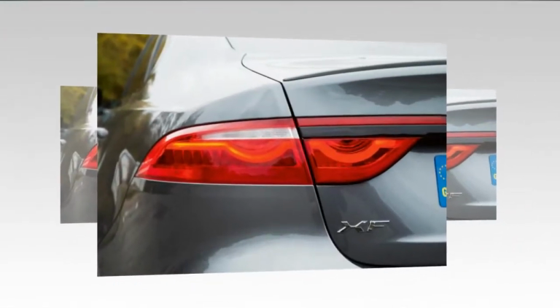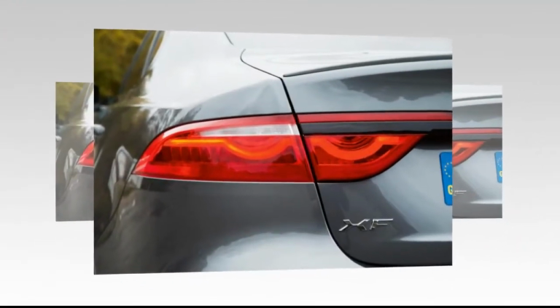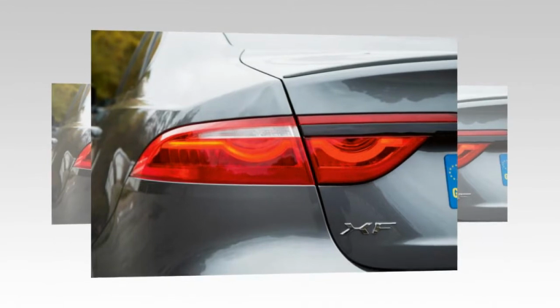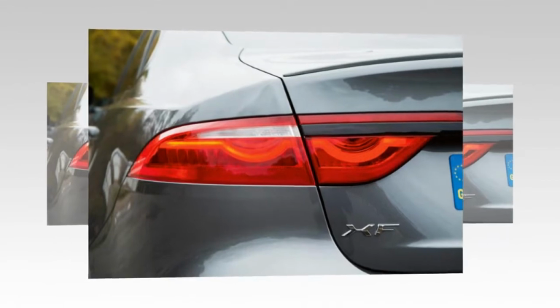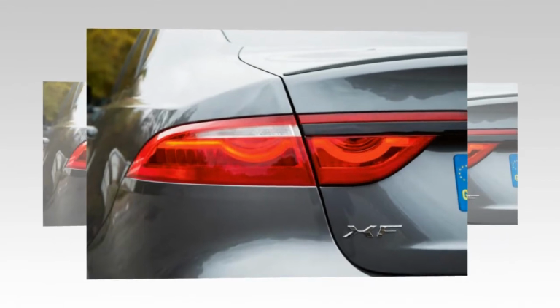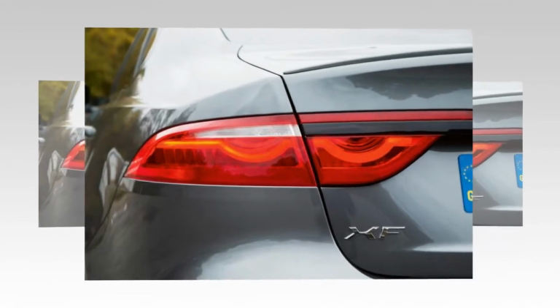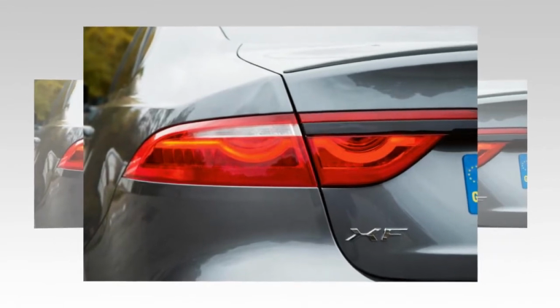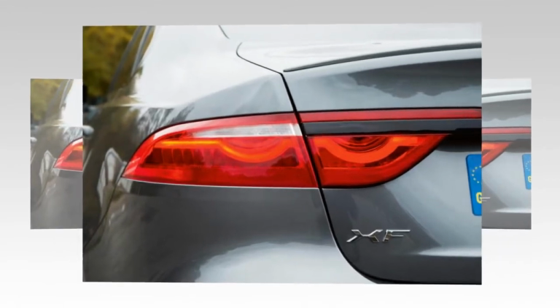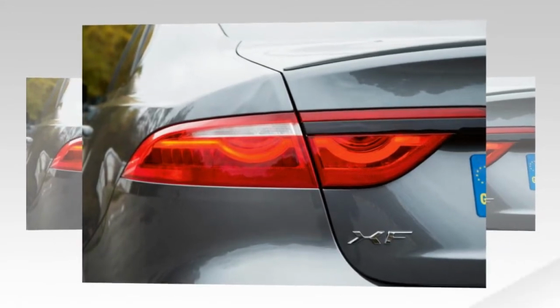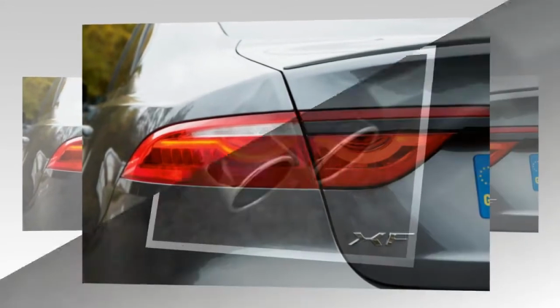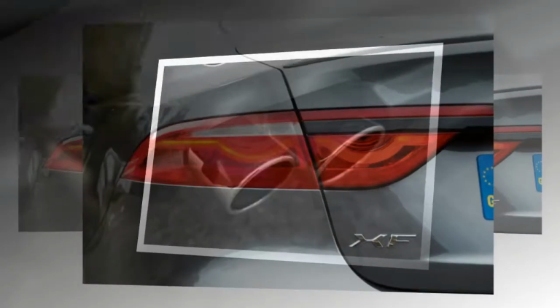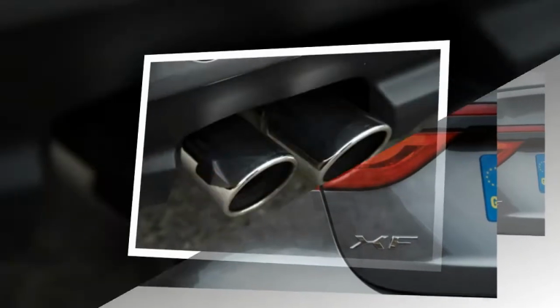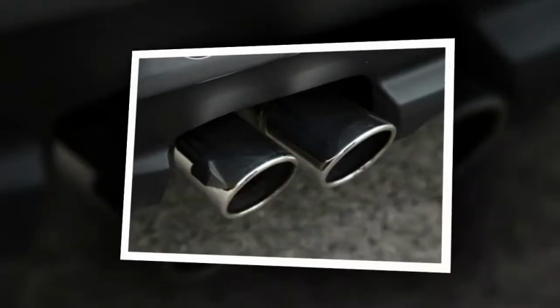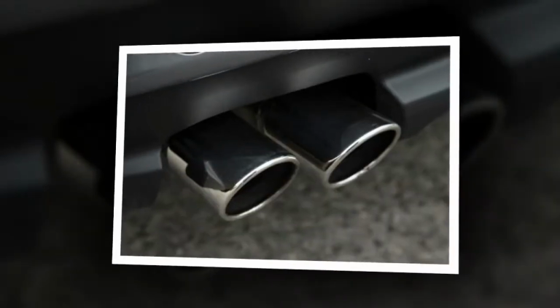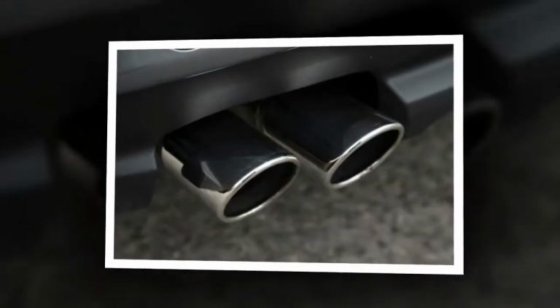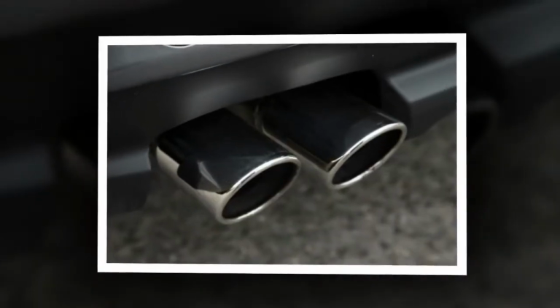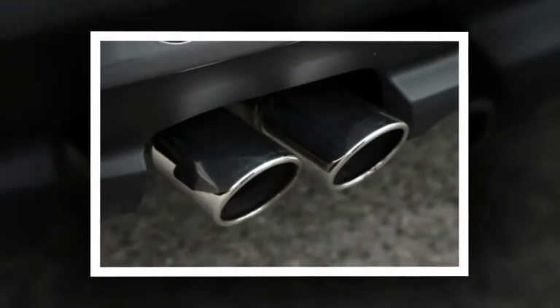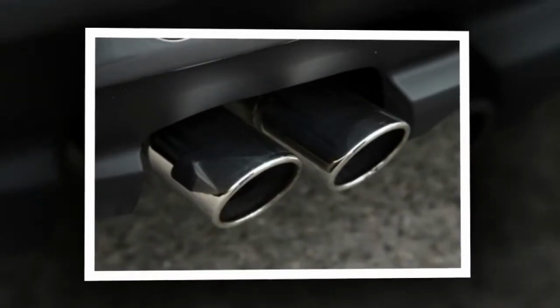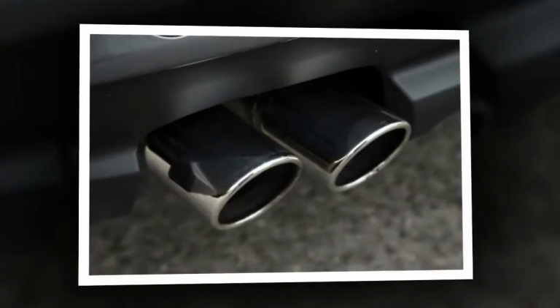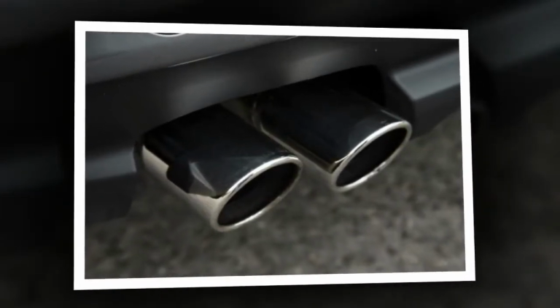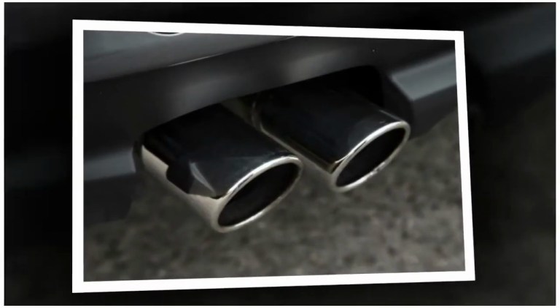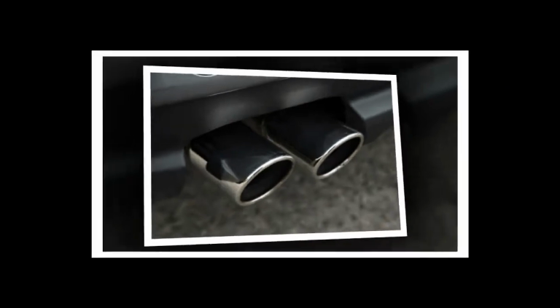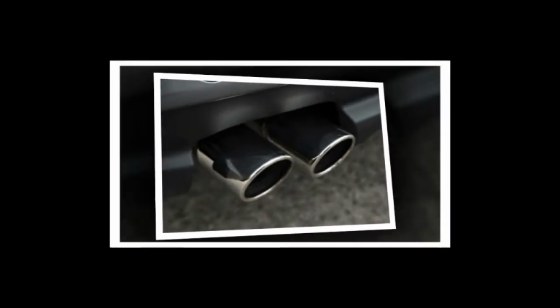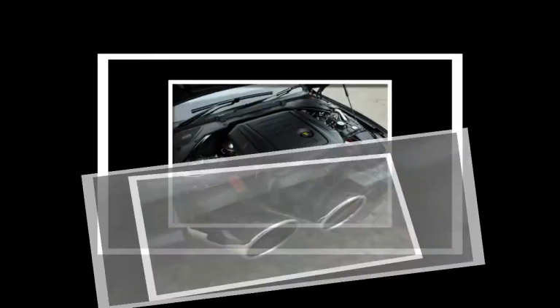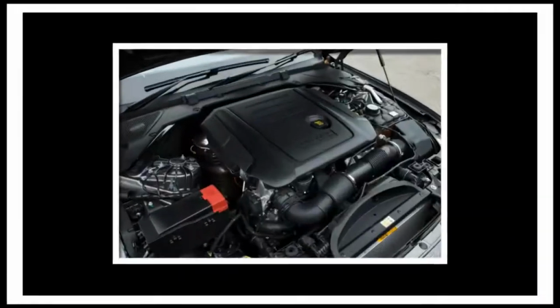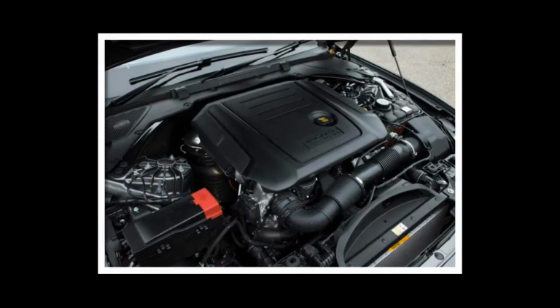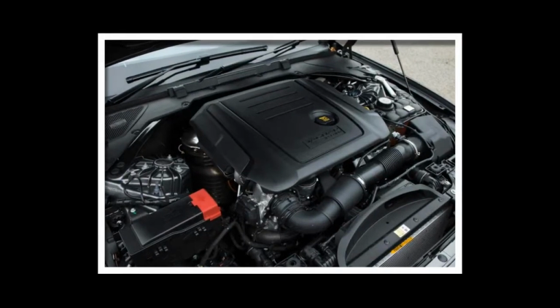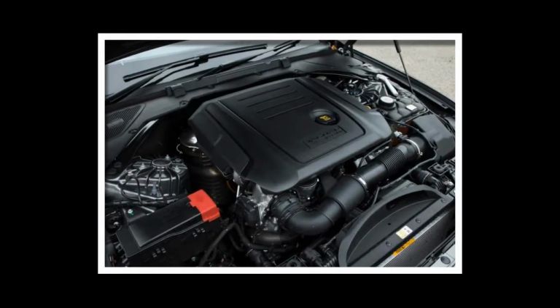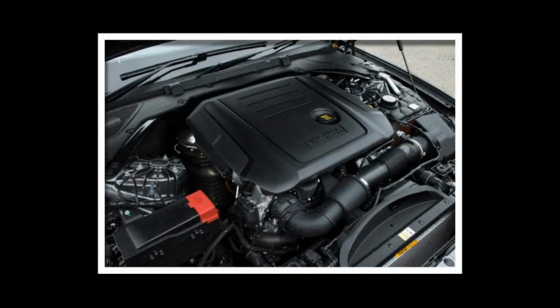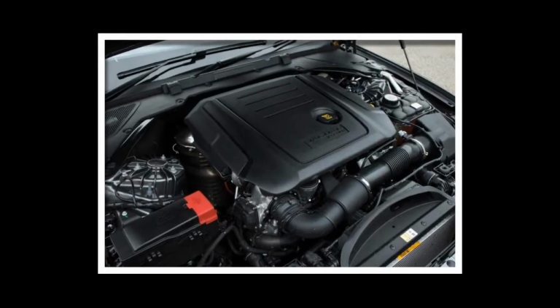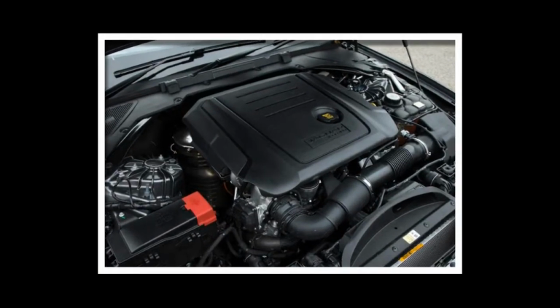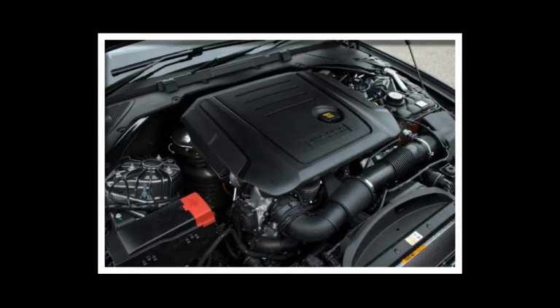For this Autocar road test, we're testing the 2.0-litre 180PS Sportbrake Auto to find out if the XF is still worth getting excited about.